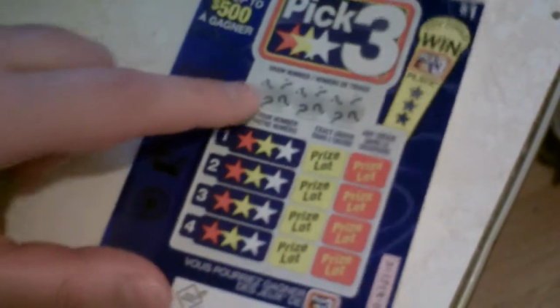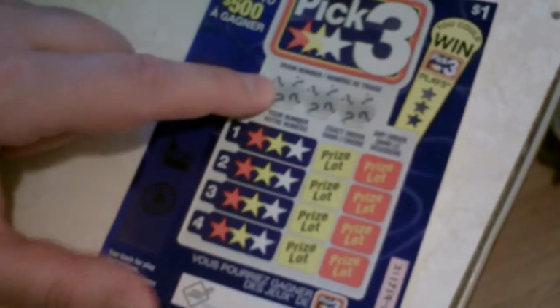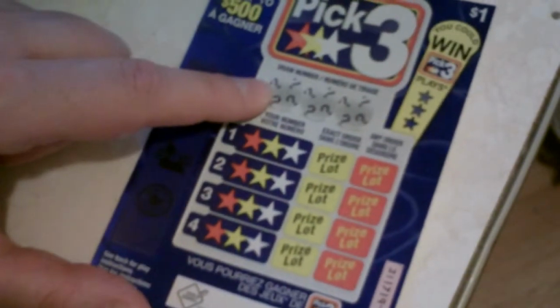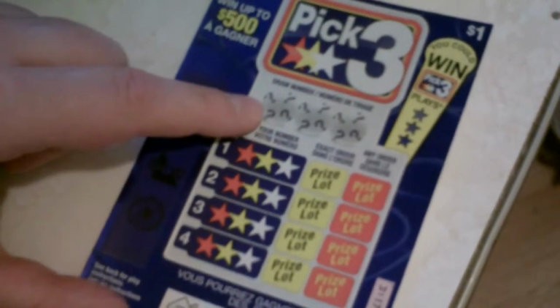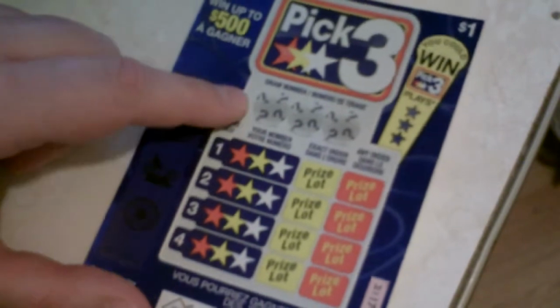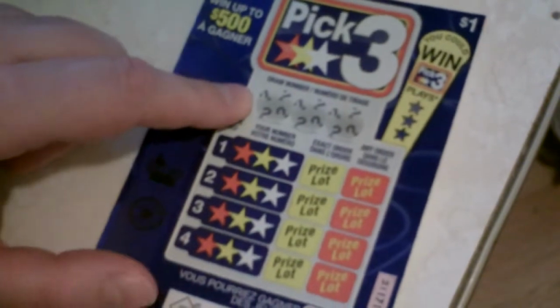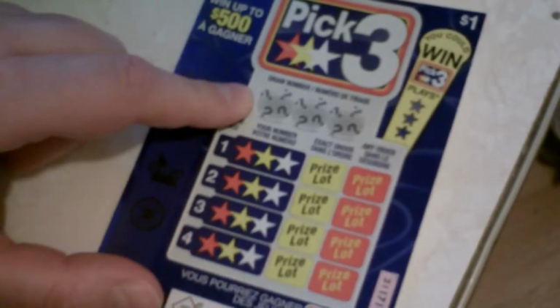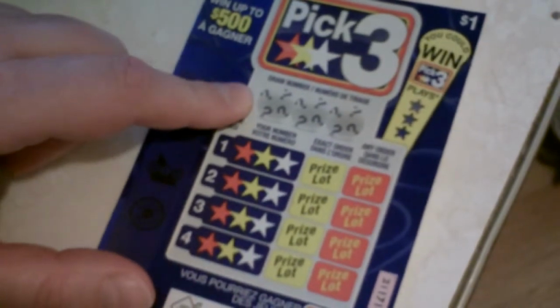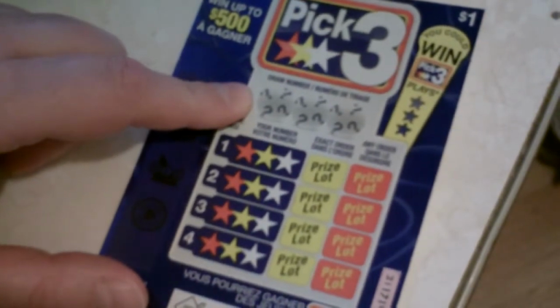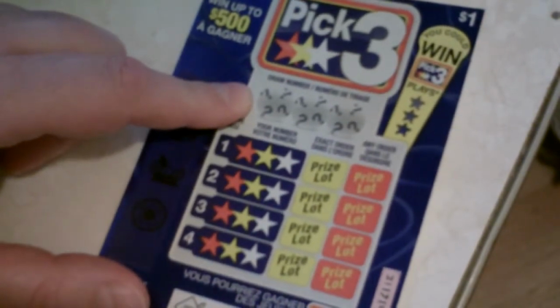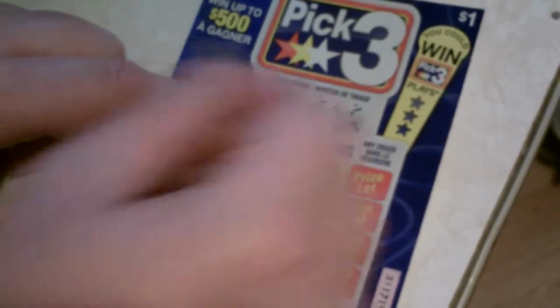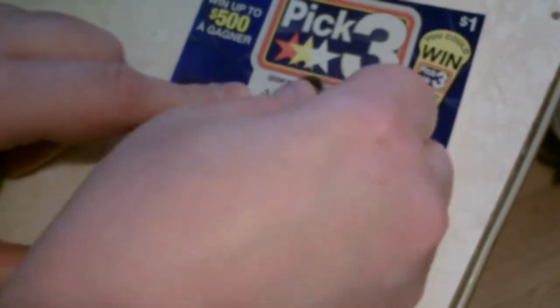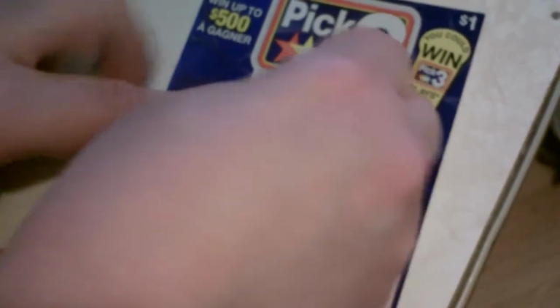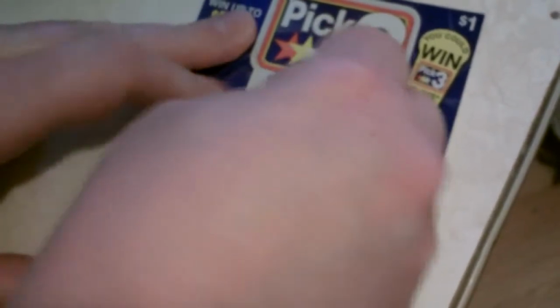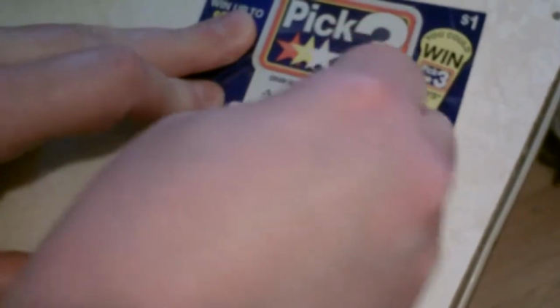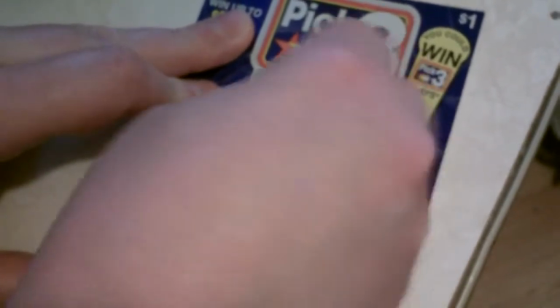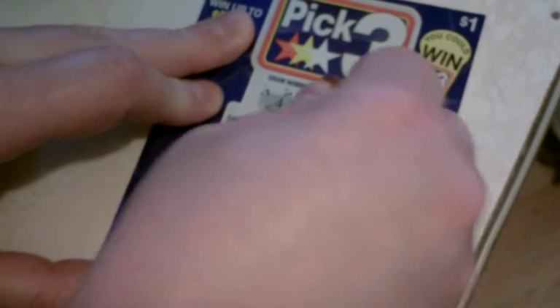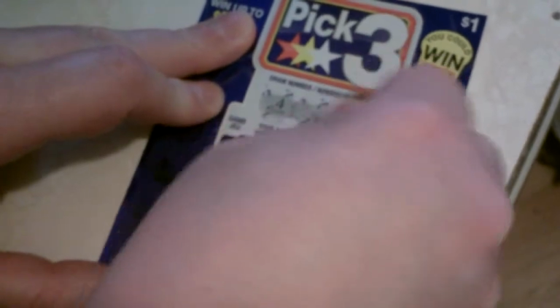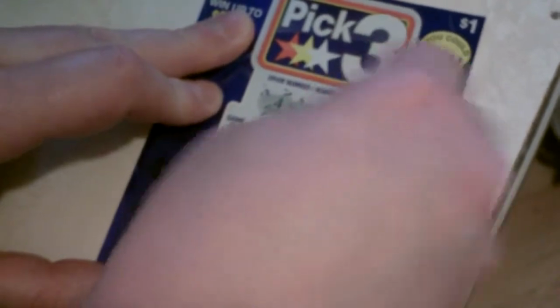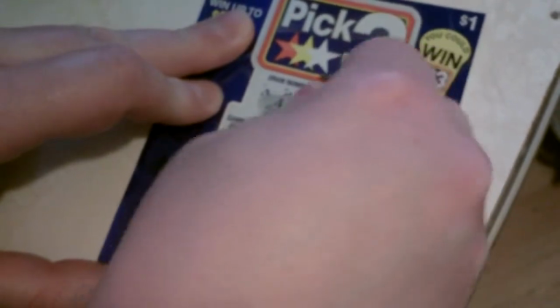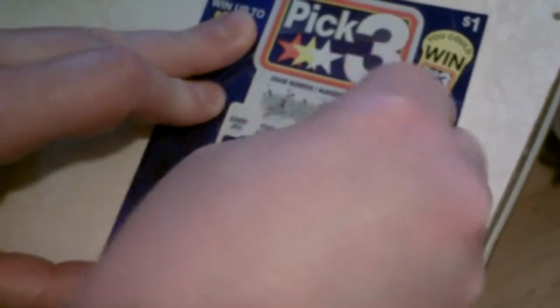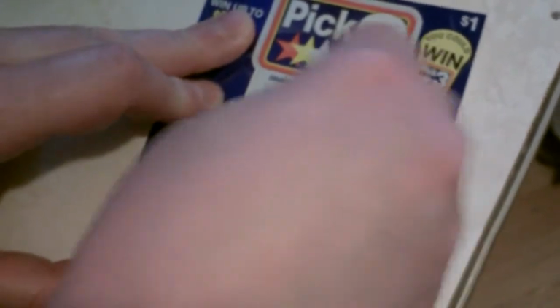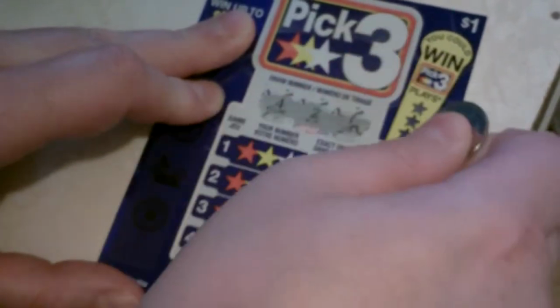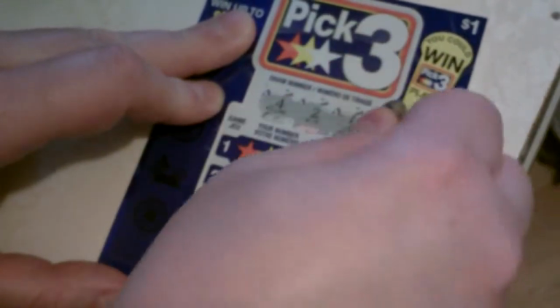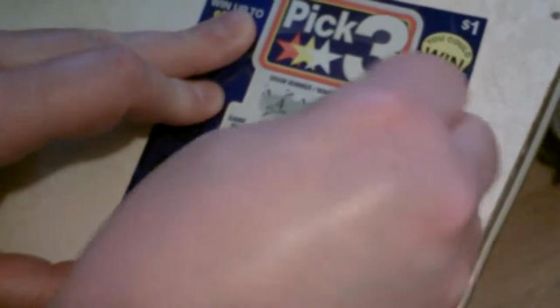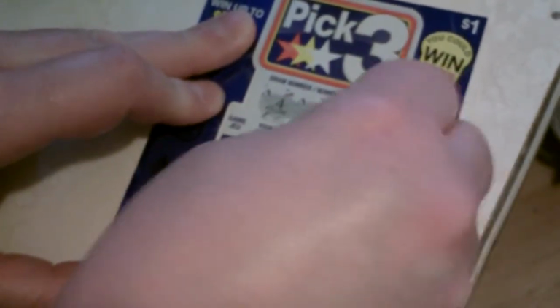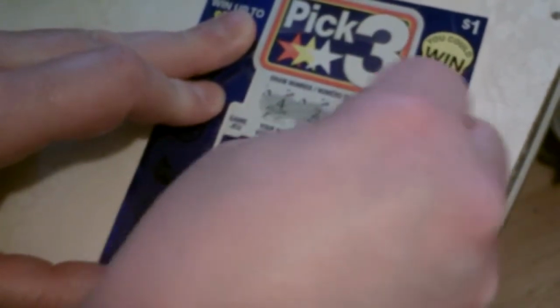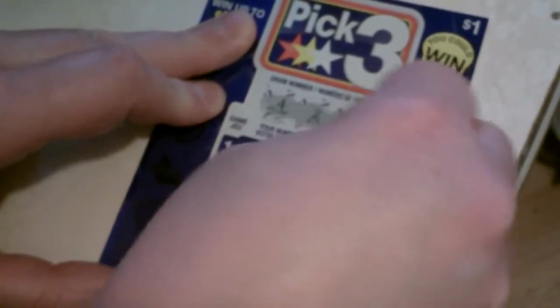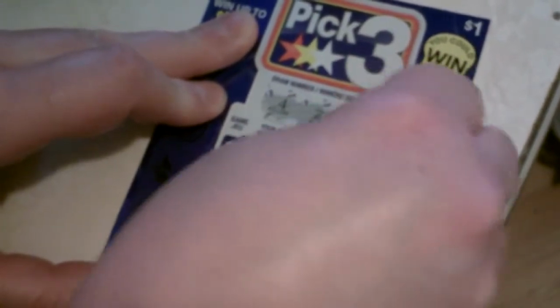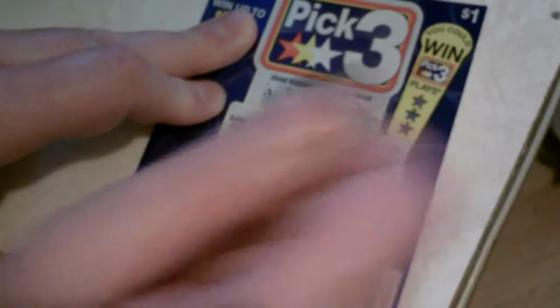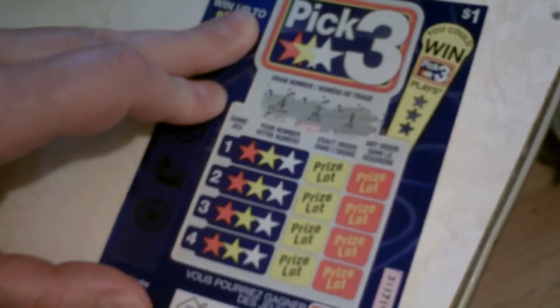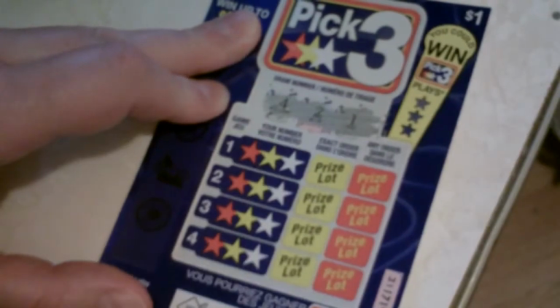First thing we've got to do is scratch off the three draw numbers to see what we're playing with. So we've got a 4, looks like we've got a 2, and we've got a 1.